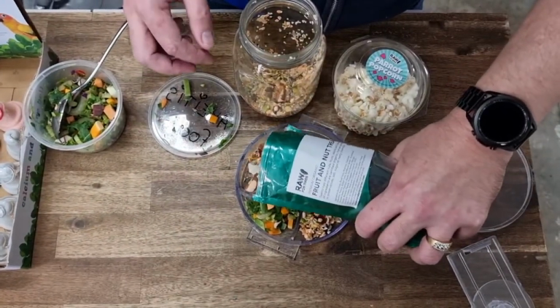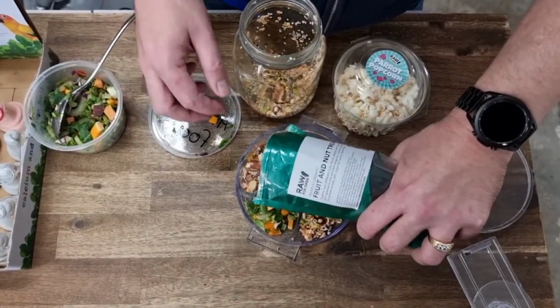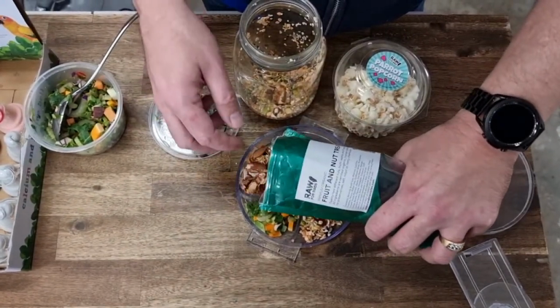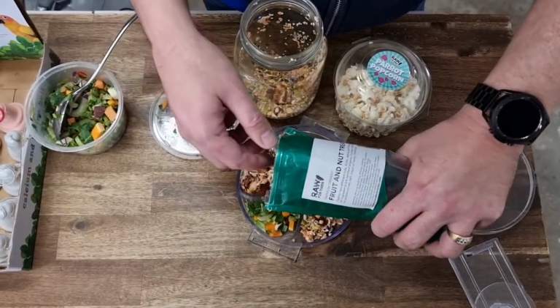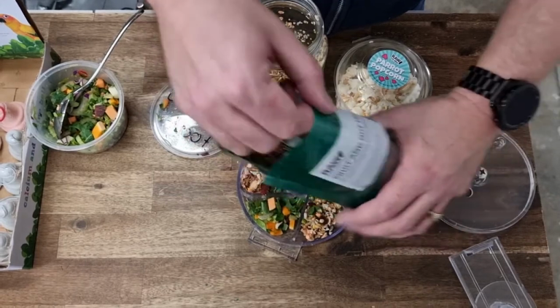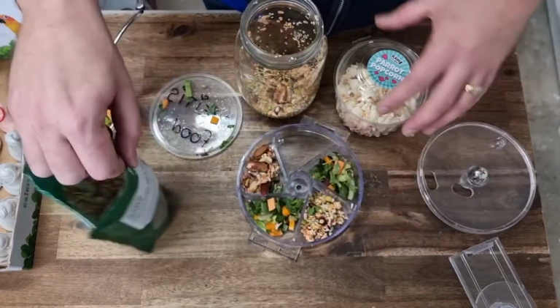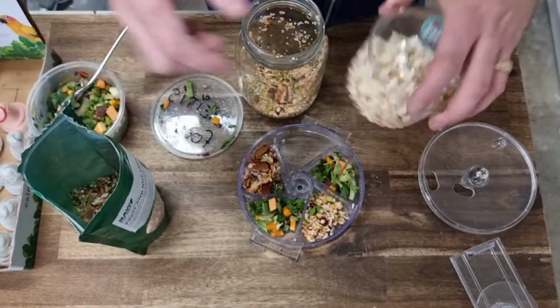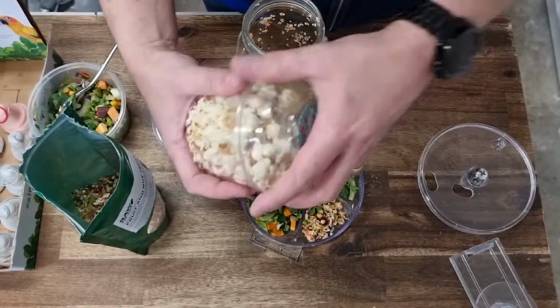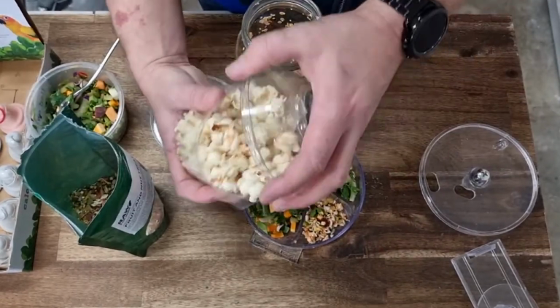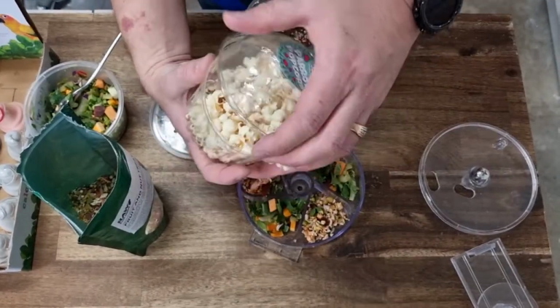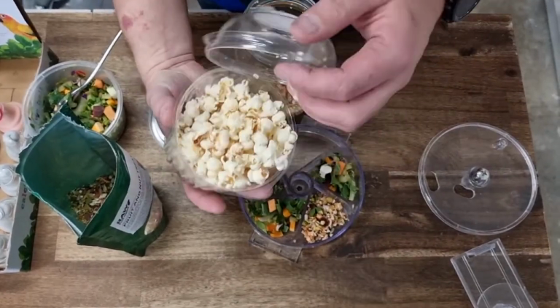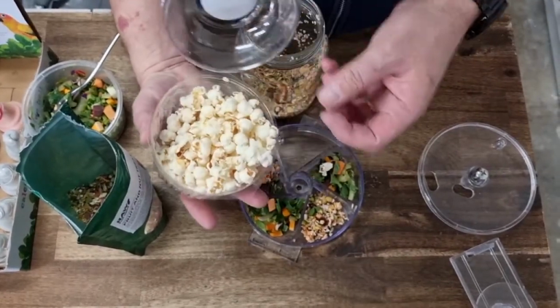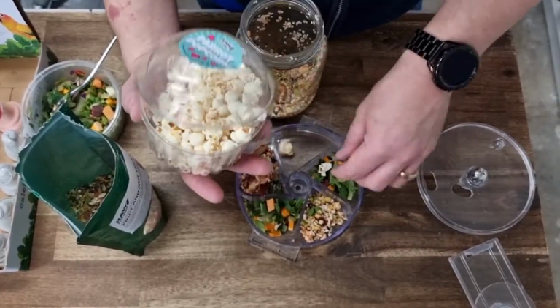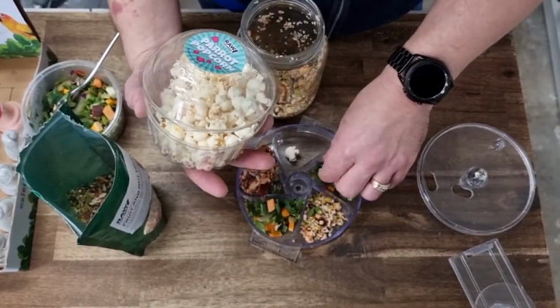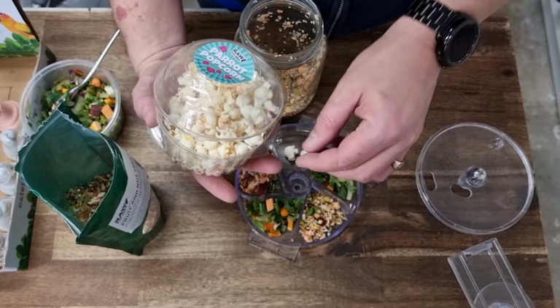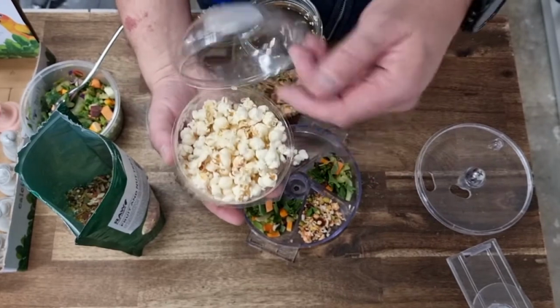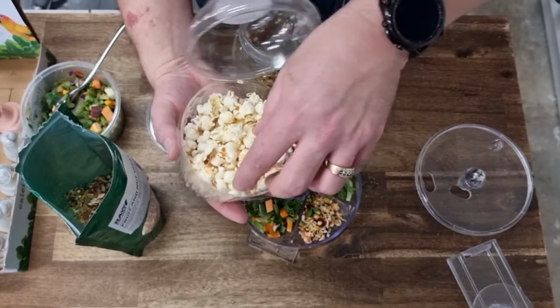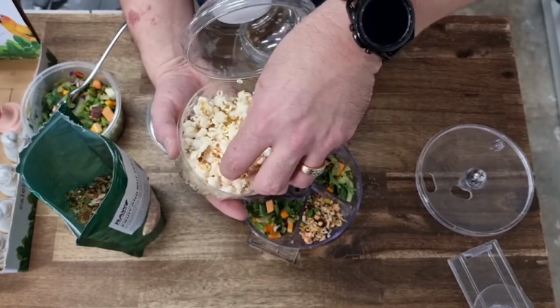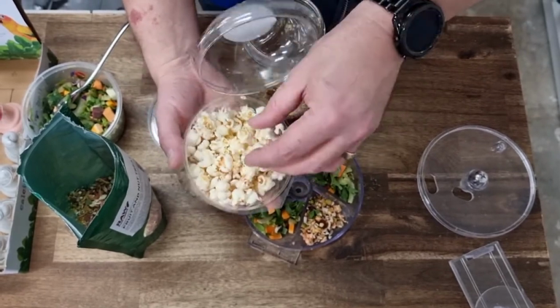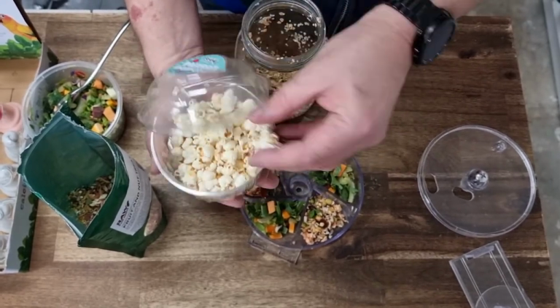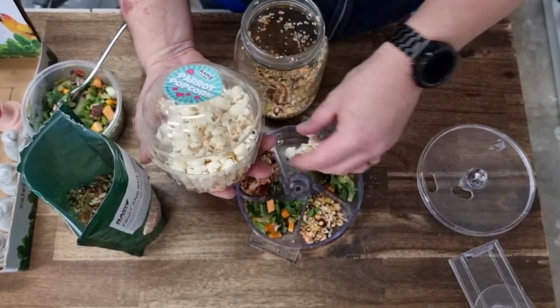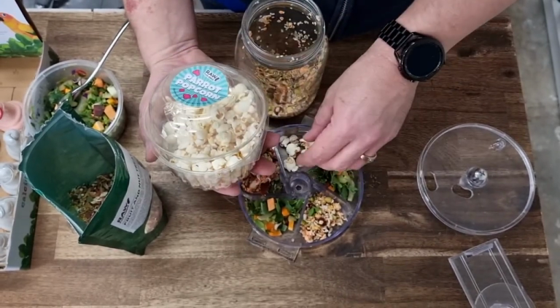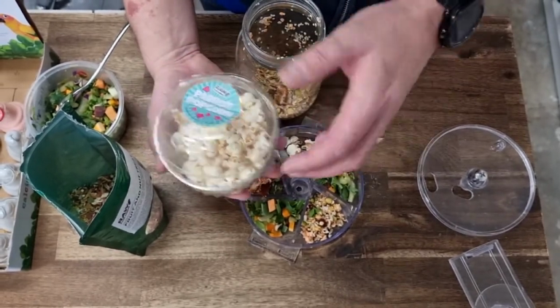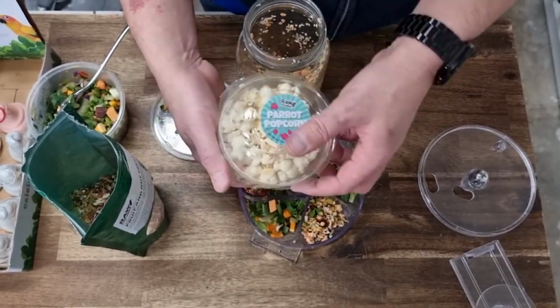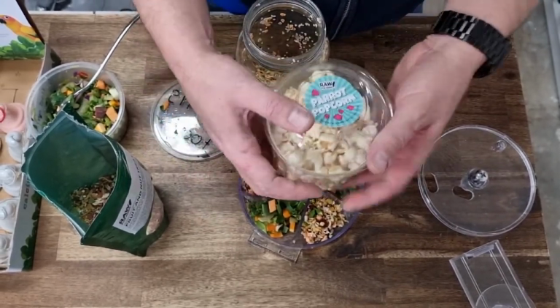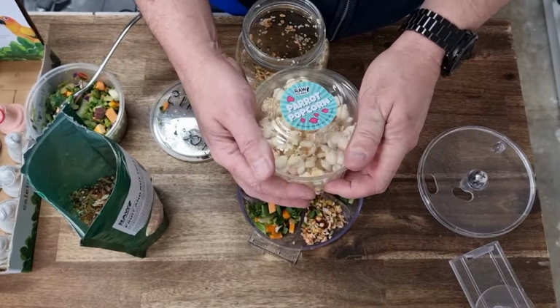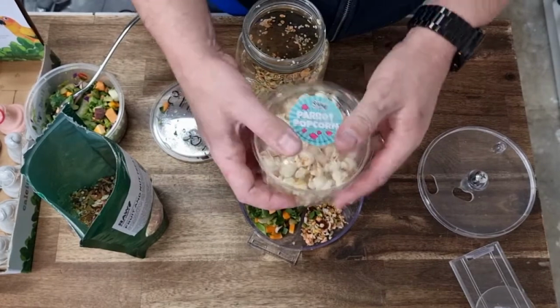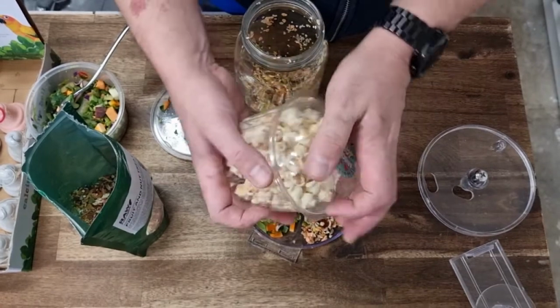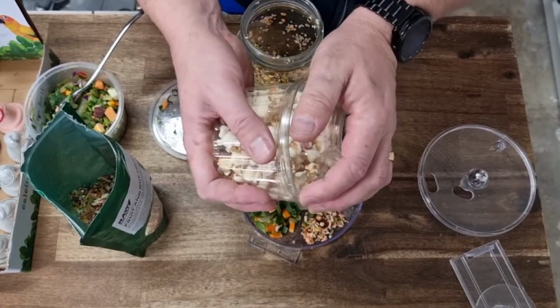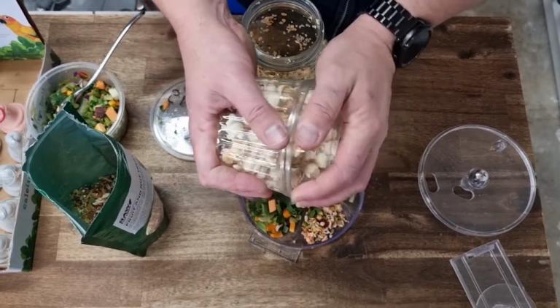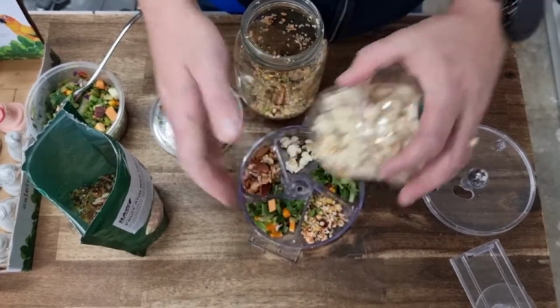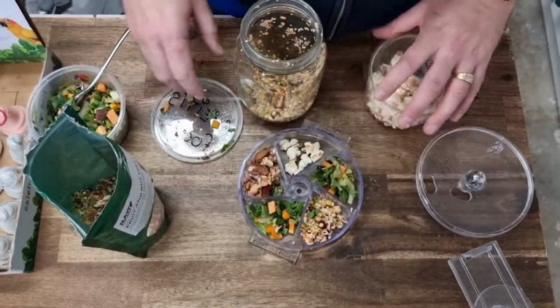I'll put a little bit in each compartment — some of the fruit and nut, some of the popcorn. This popcorn is actually flavoured with cayenne pepper, spinach, and beetroot. Just a few pieces of those in each section.